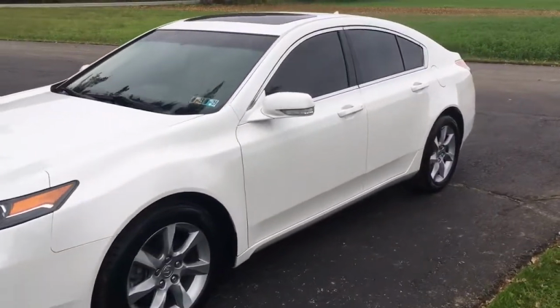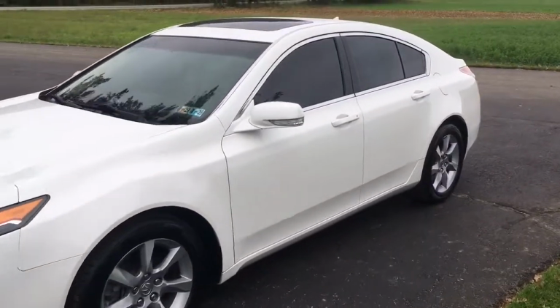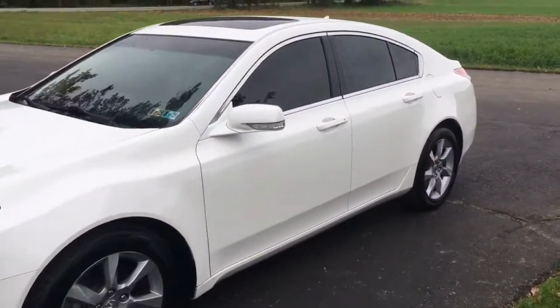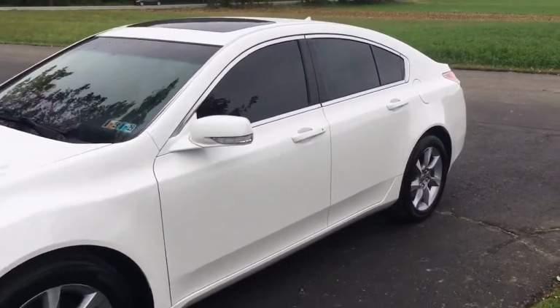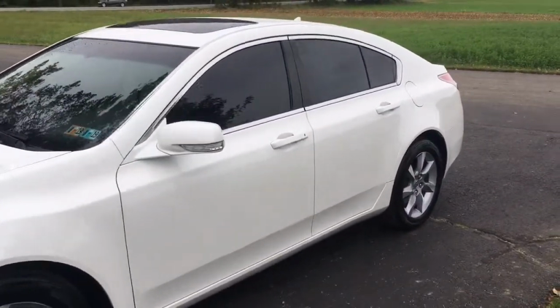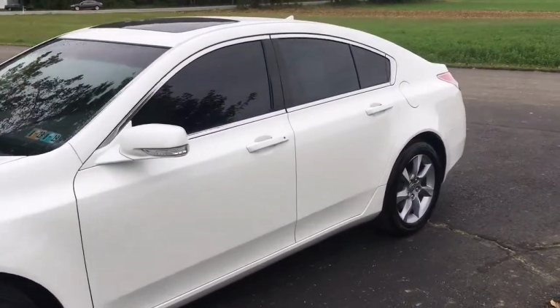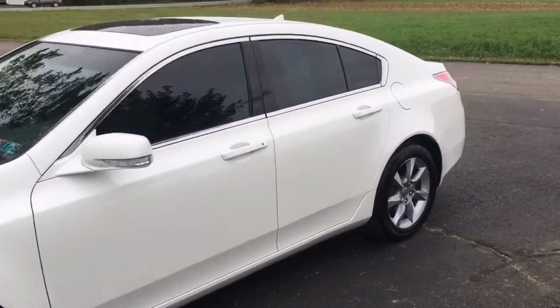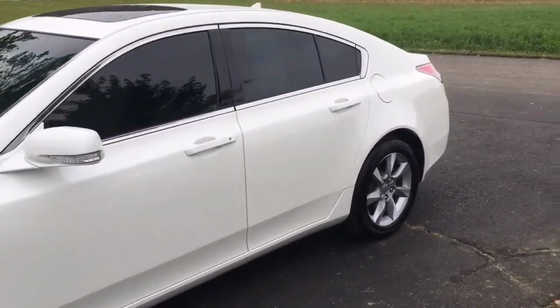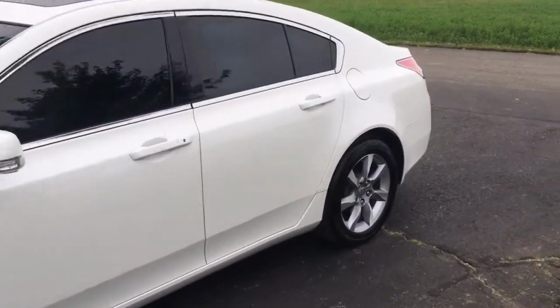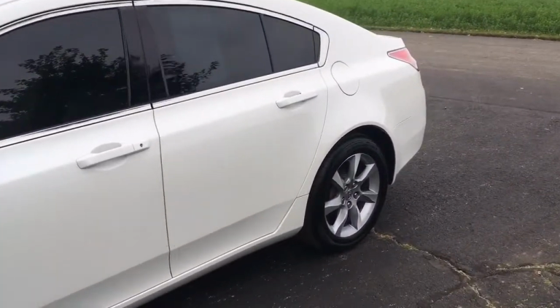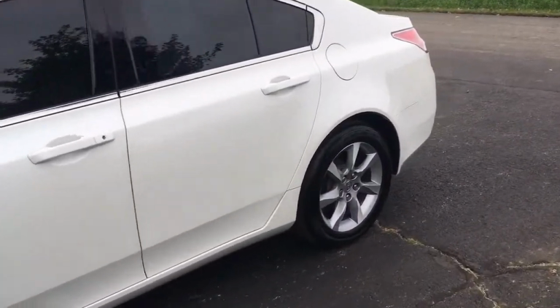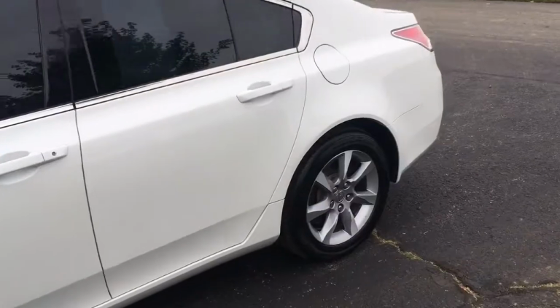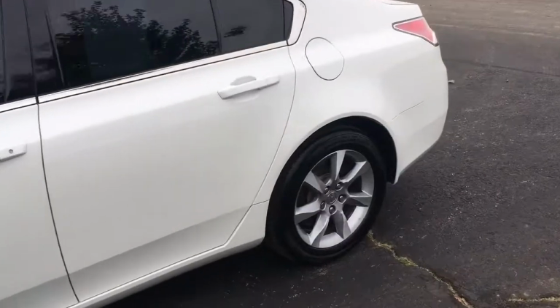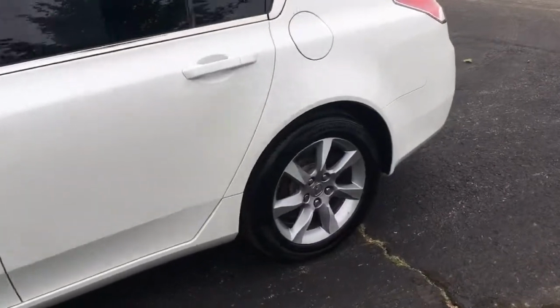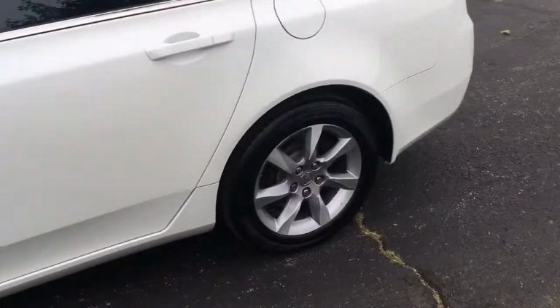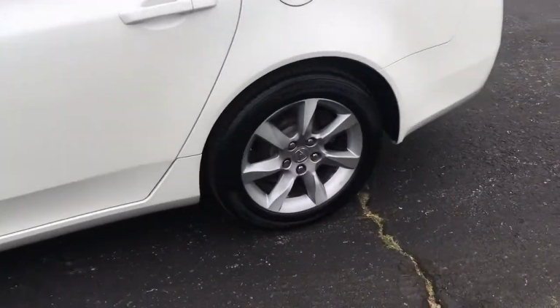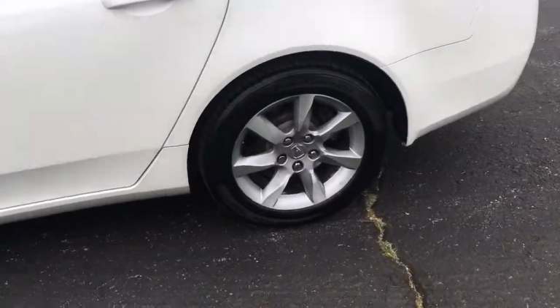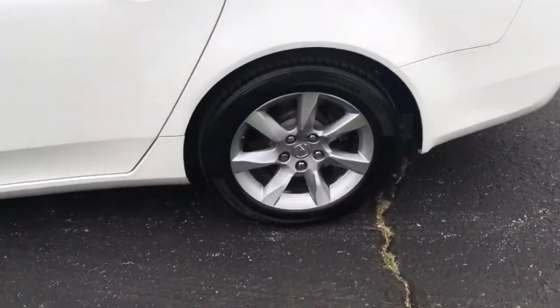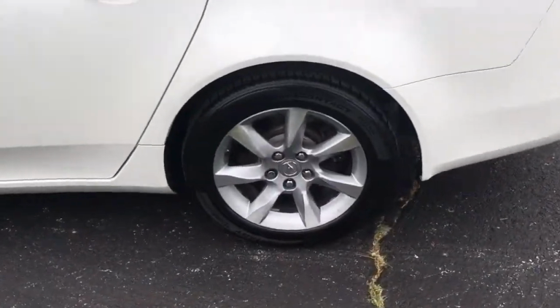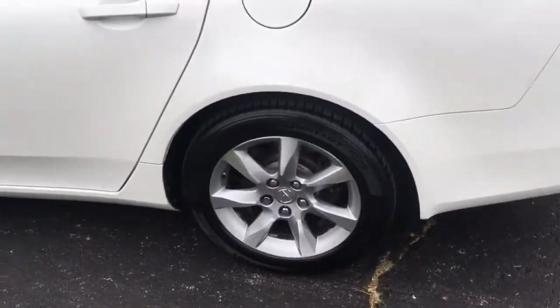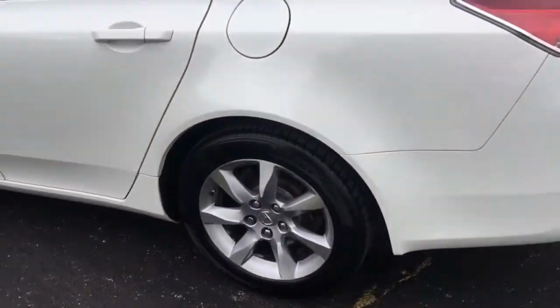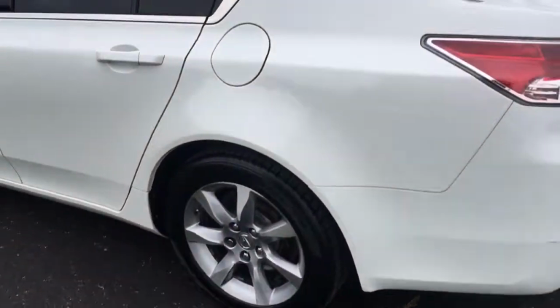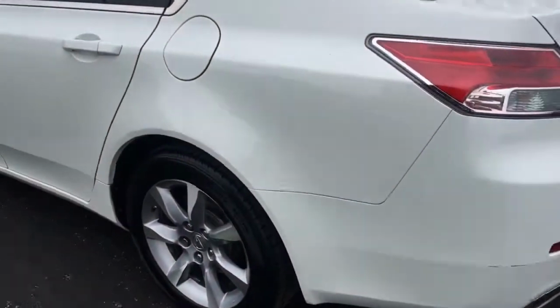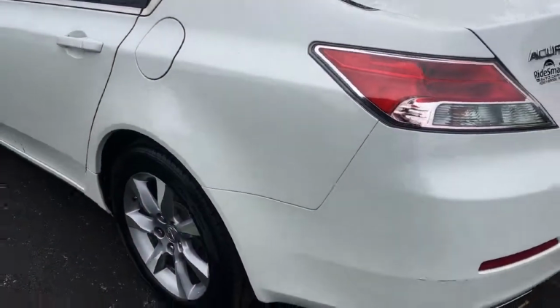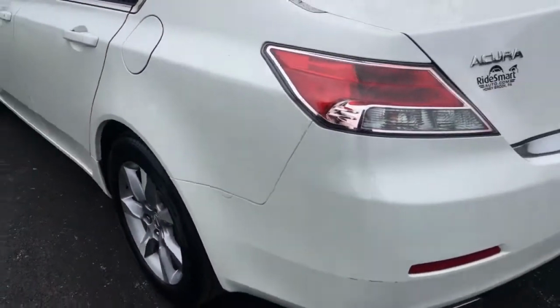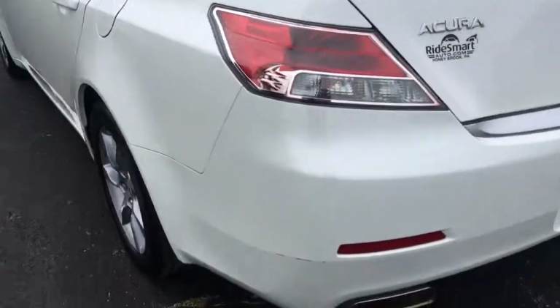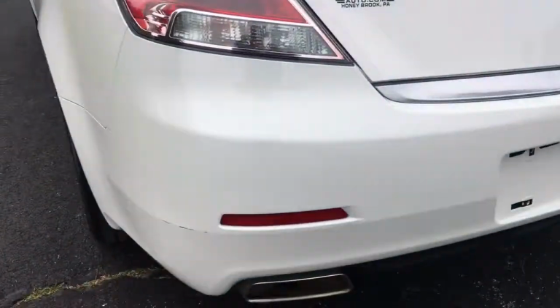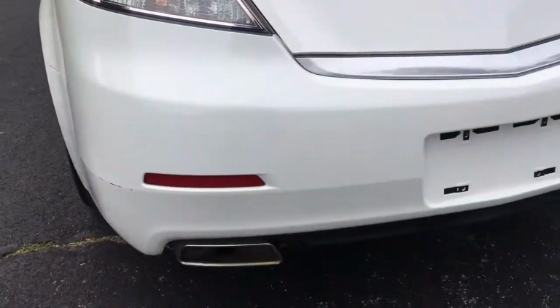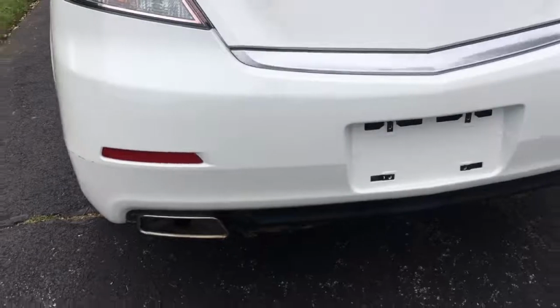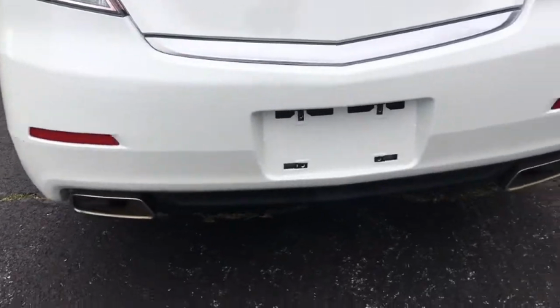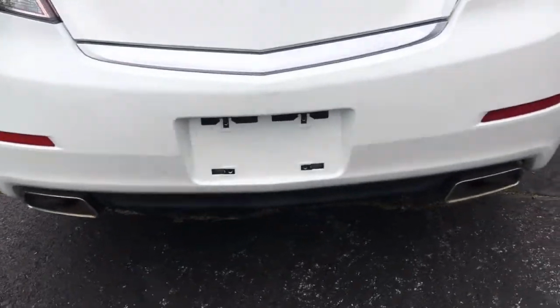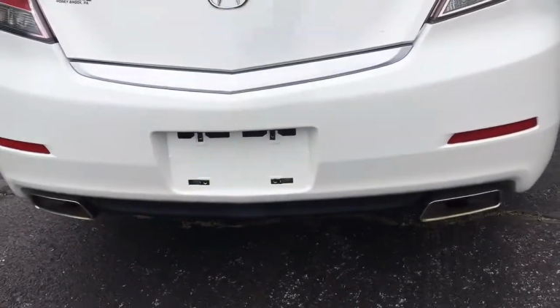Really nice car — white with a tint on it. It's got a beige interior, a winning color combination. It's got premium aluminum wheels and really cool dual exhaust.